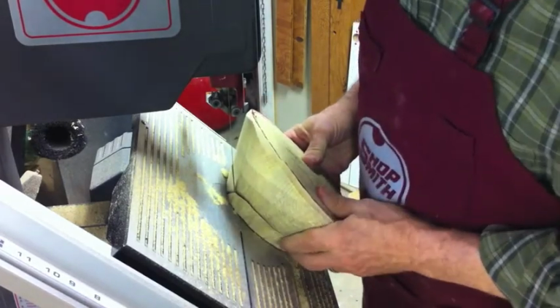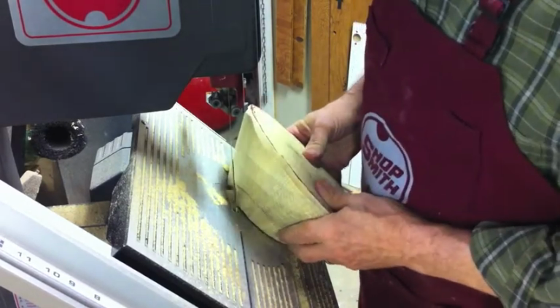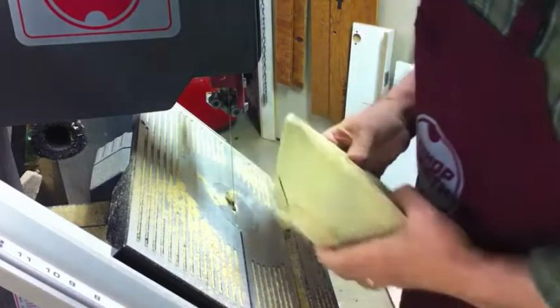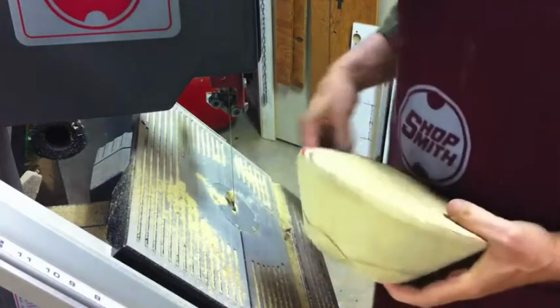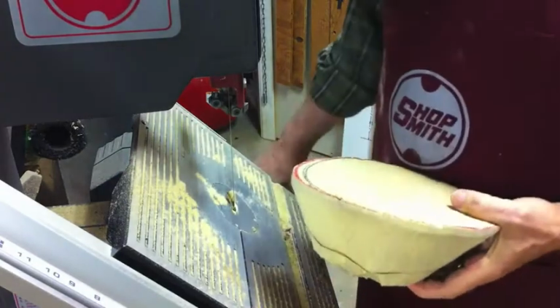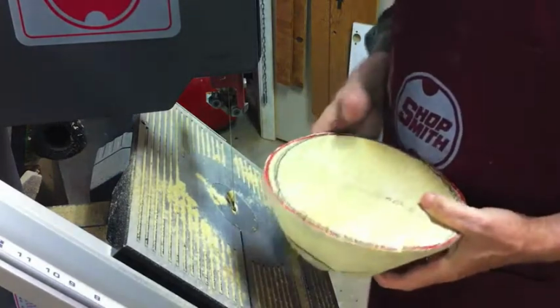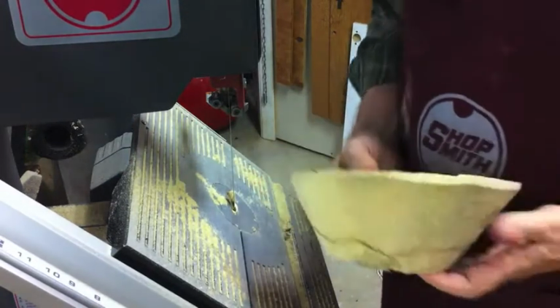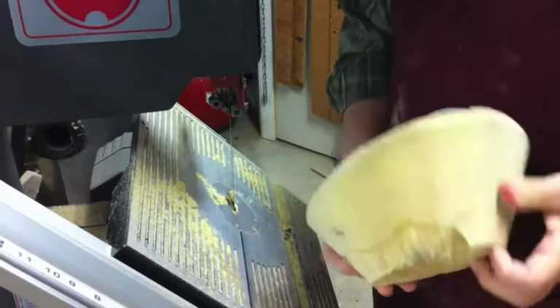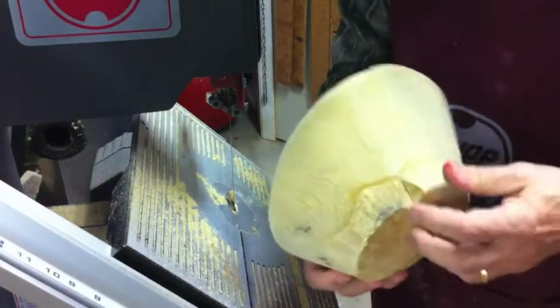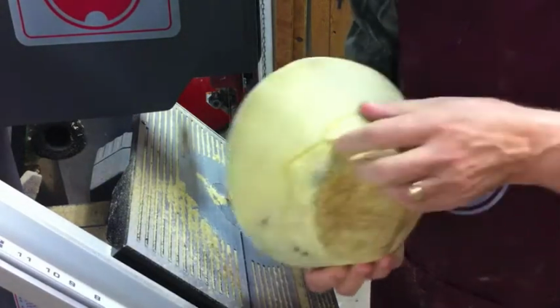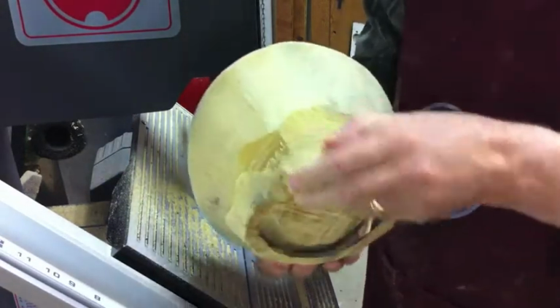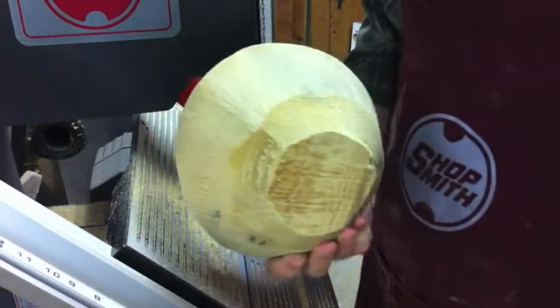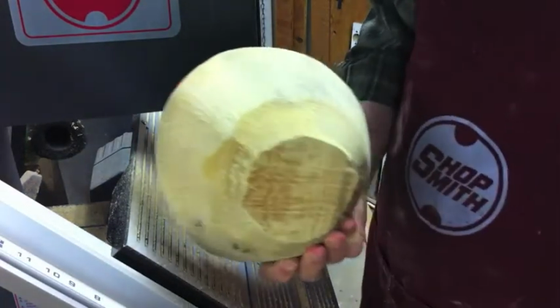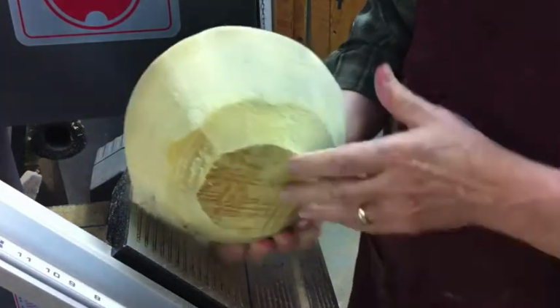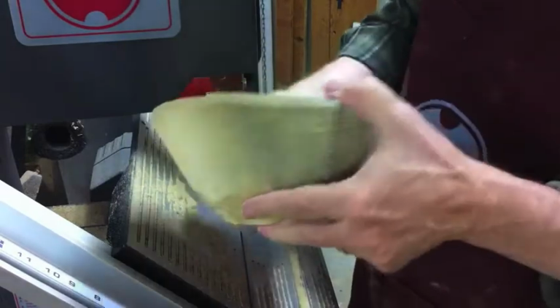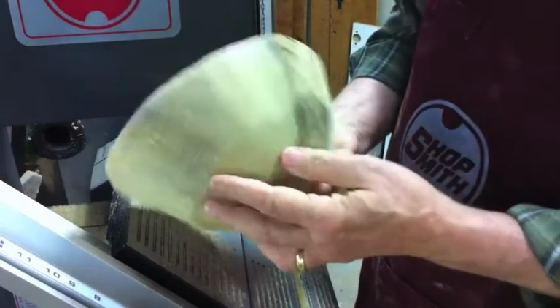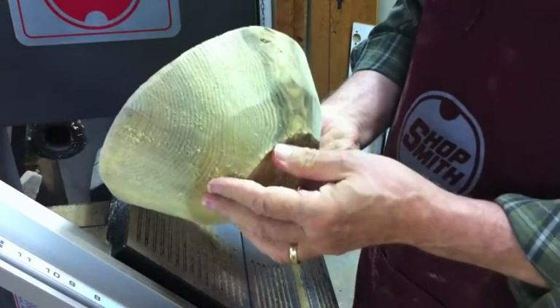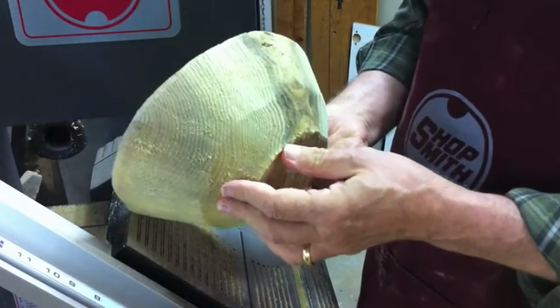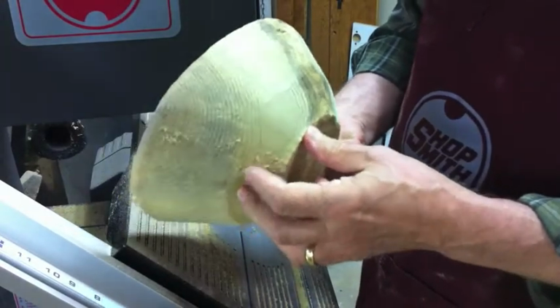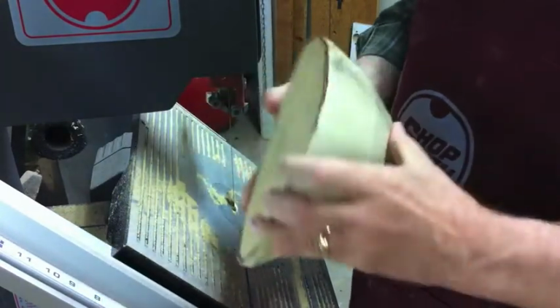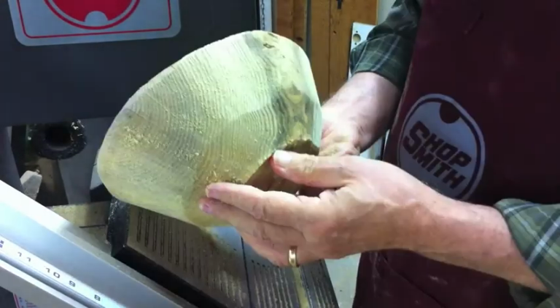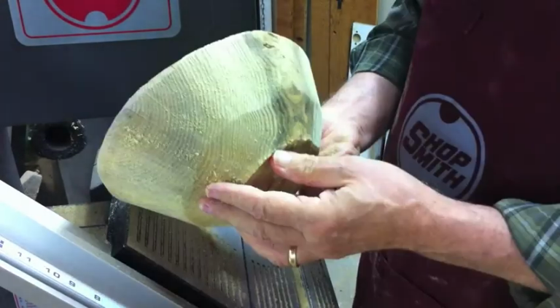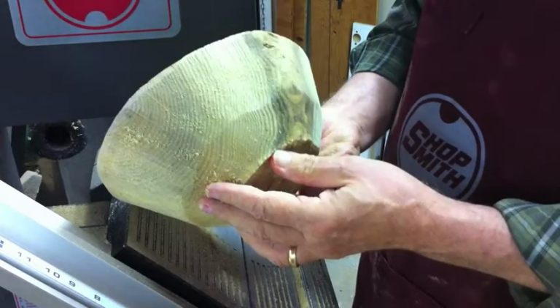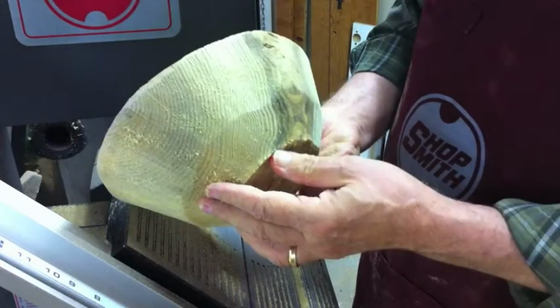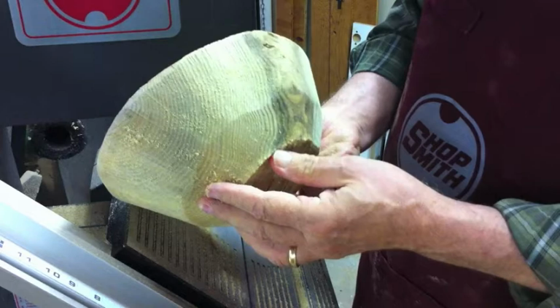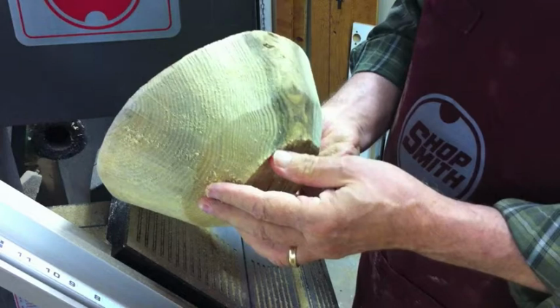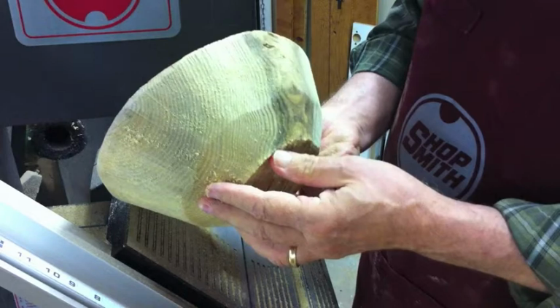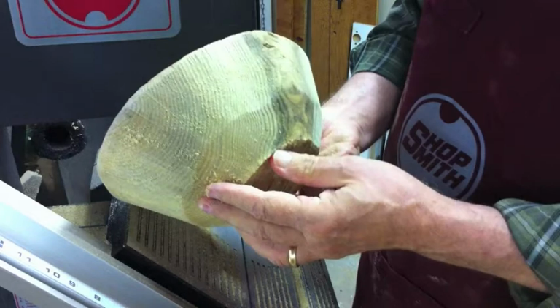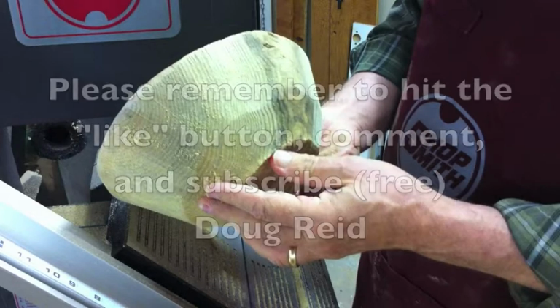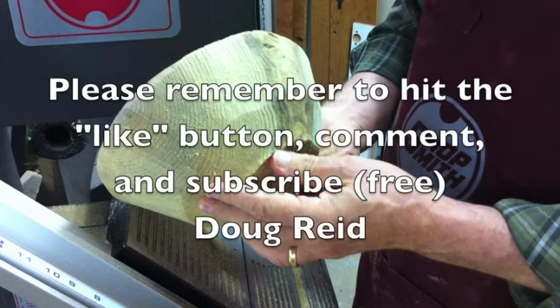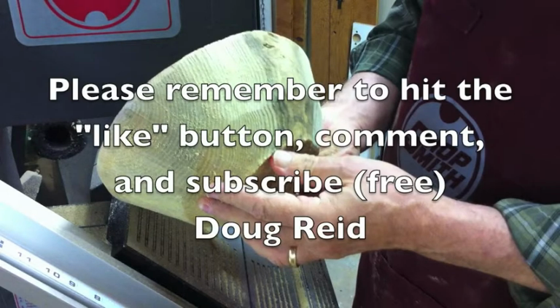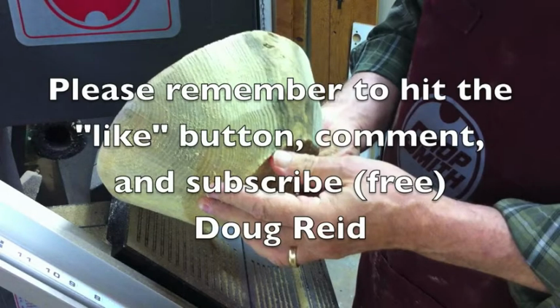In the next series of these videos, I will show you how I mount the piece of wood onto the lathe — there are actually a lot of ways to do it. If you like what you're seeing here, hit the like button on YouTube, leave a comment, subscribe, and I'll tell you when a new video is available. Thanks.